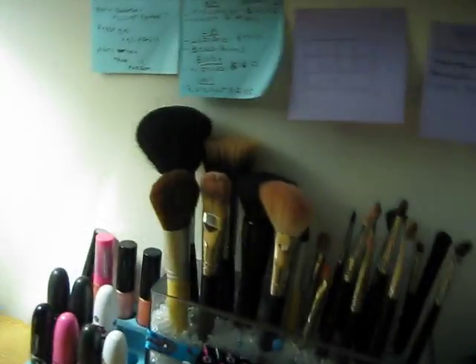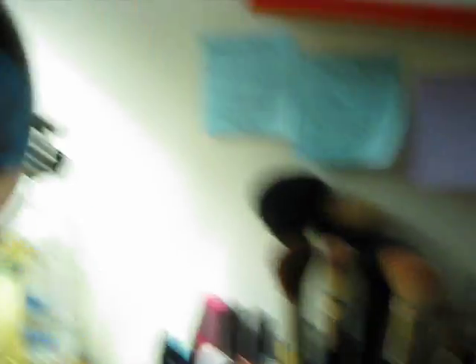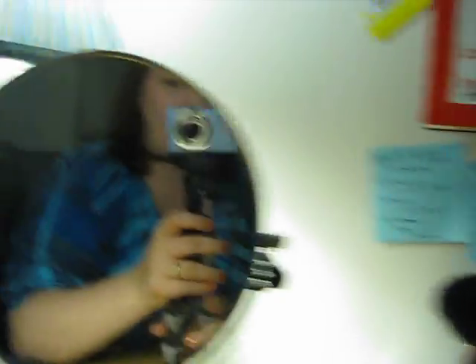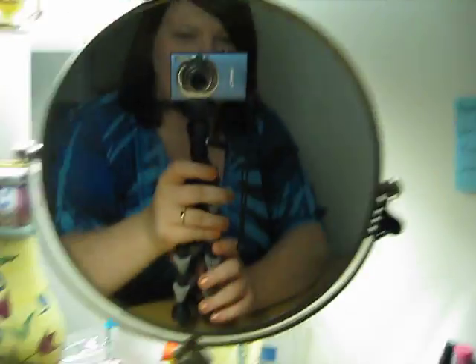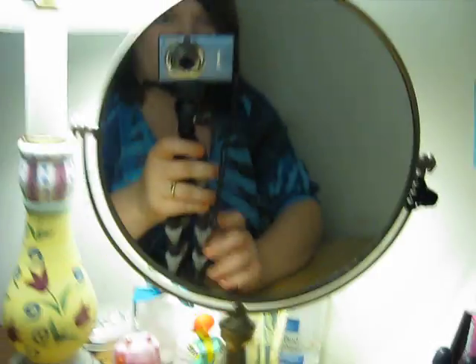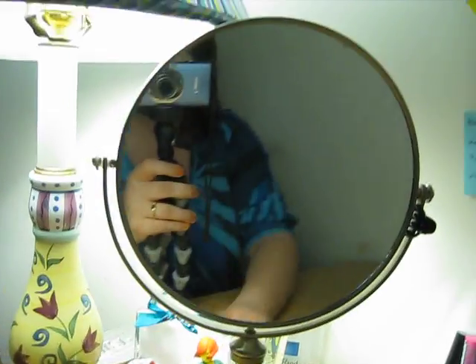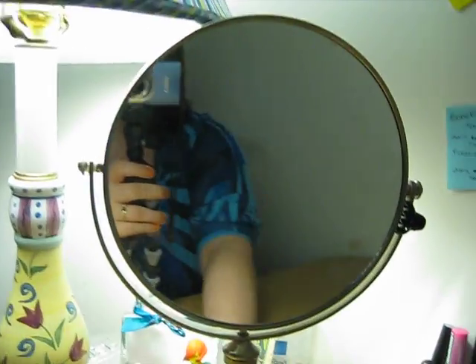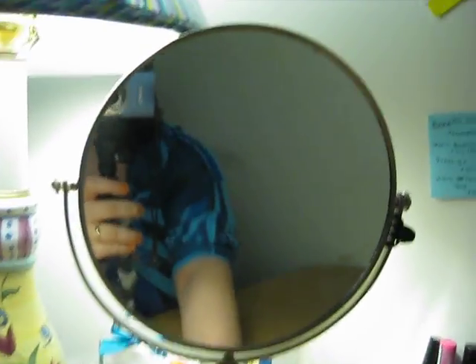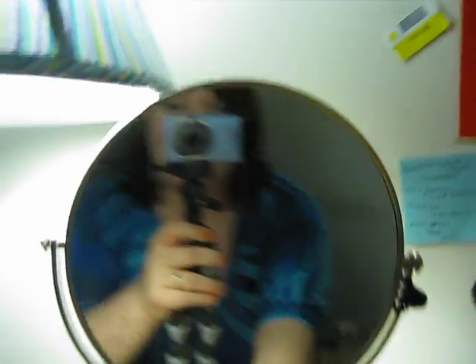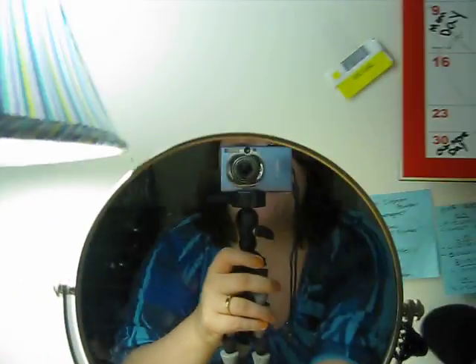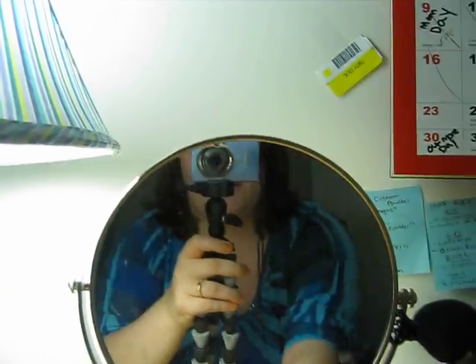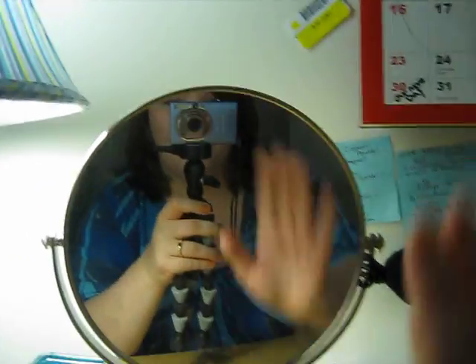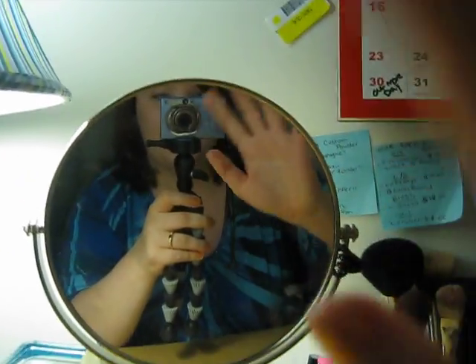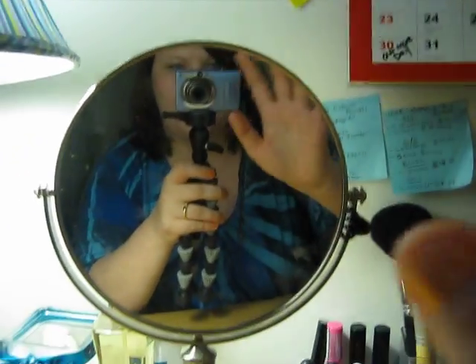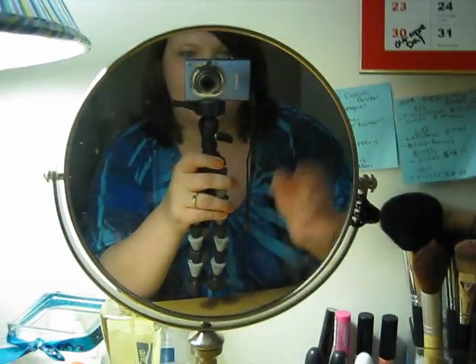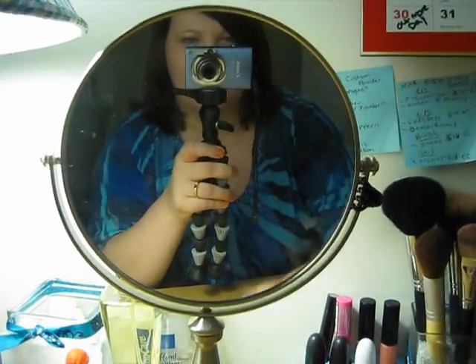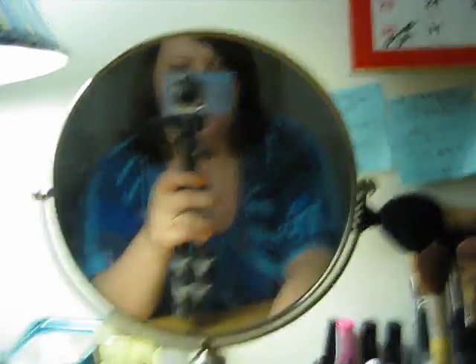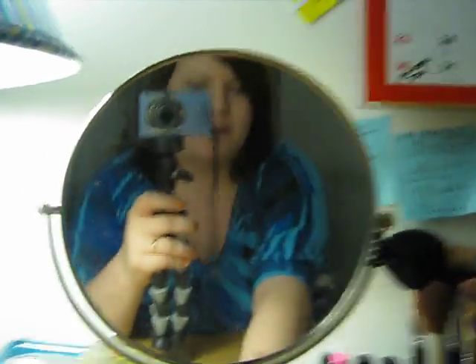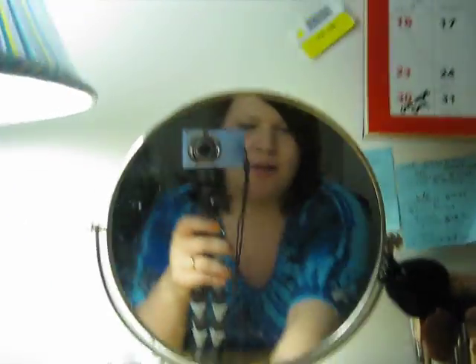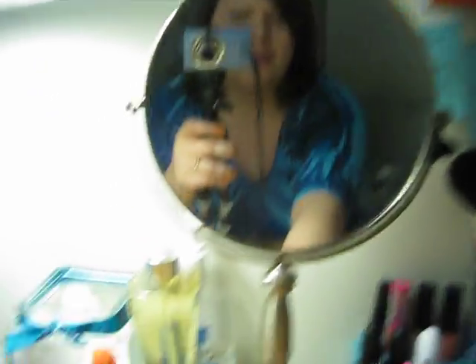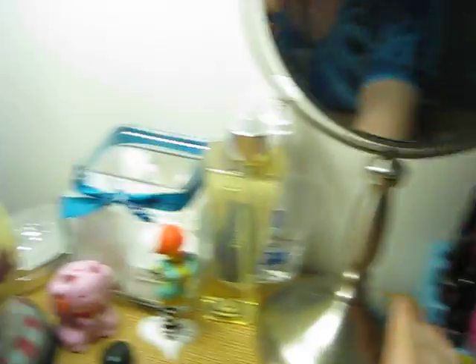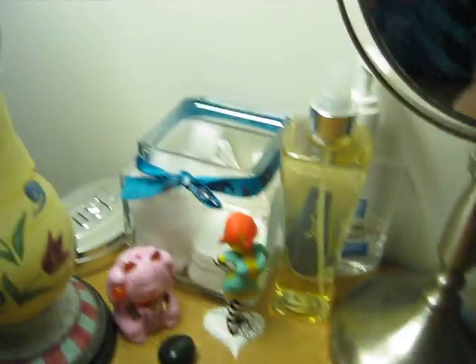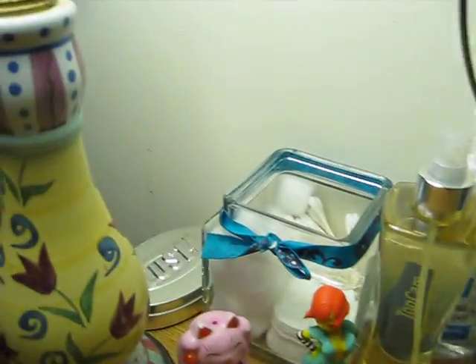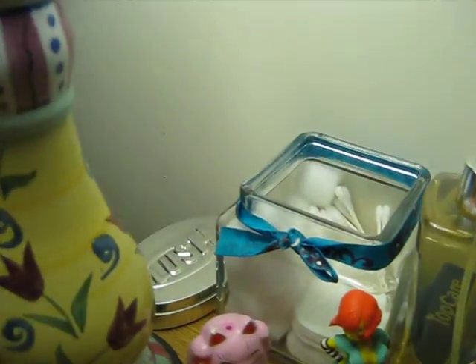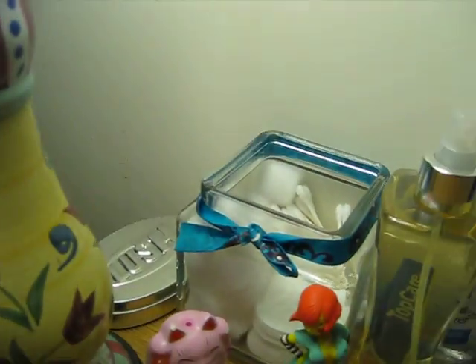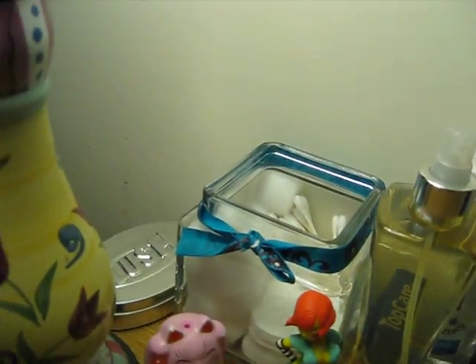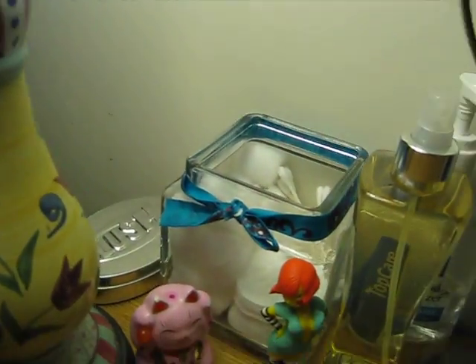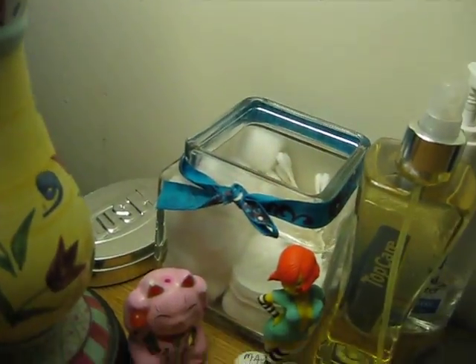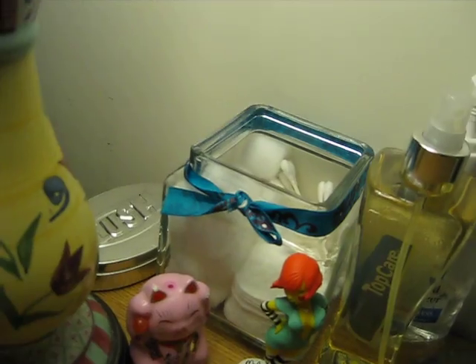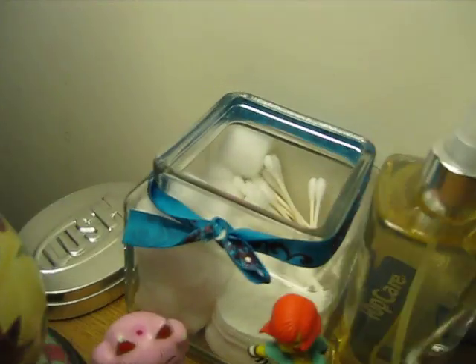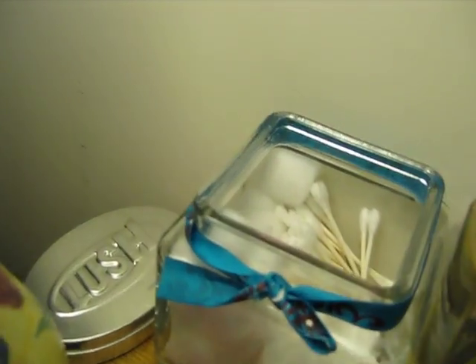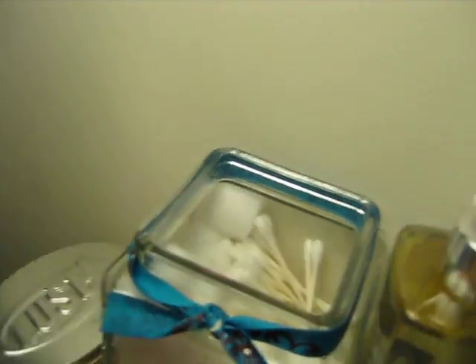We'll start here. This is my mirror. This is me. We have cotton balls and stuff in there.